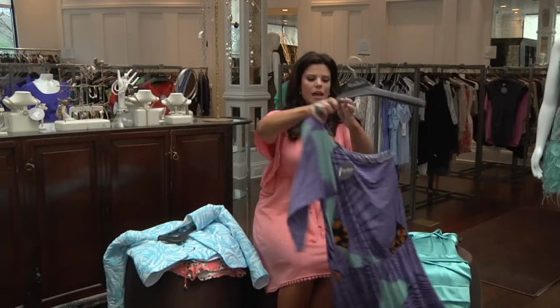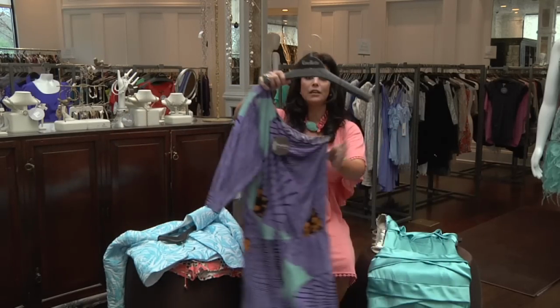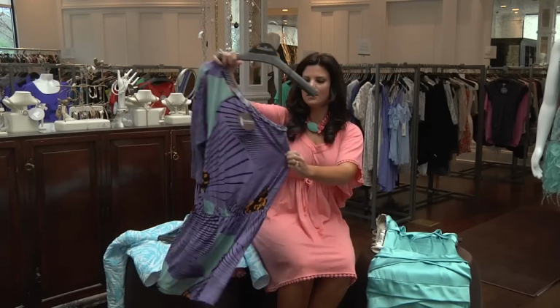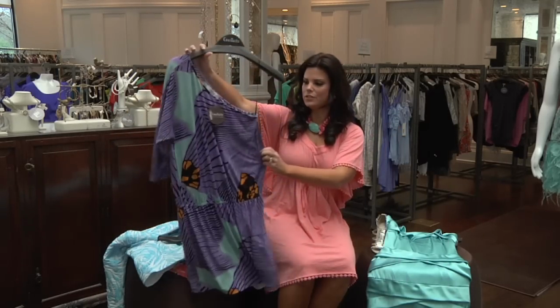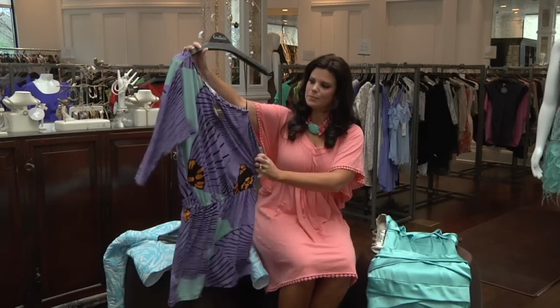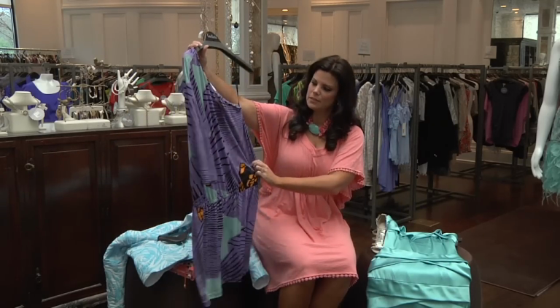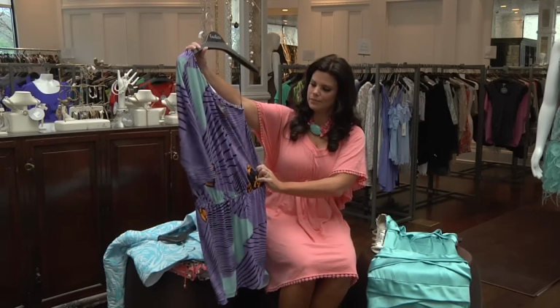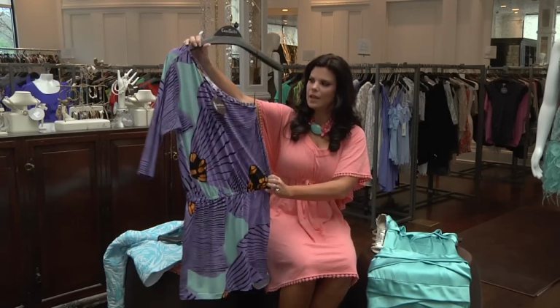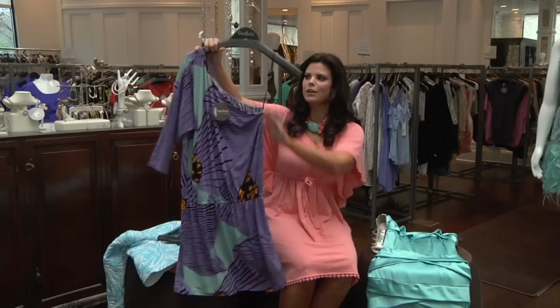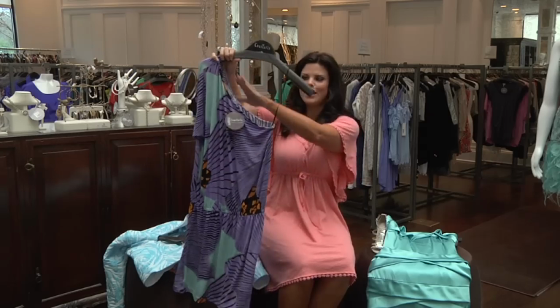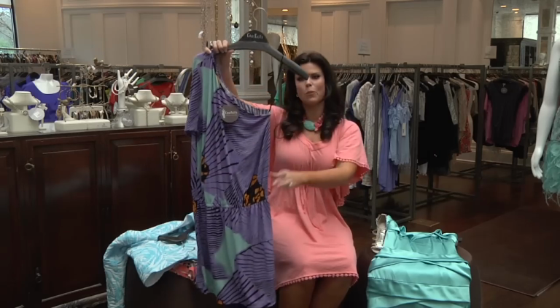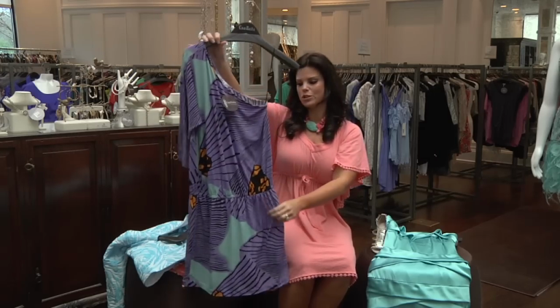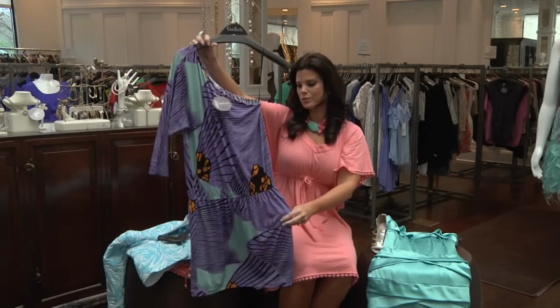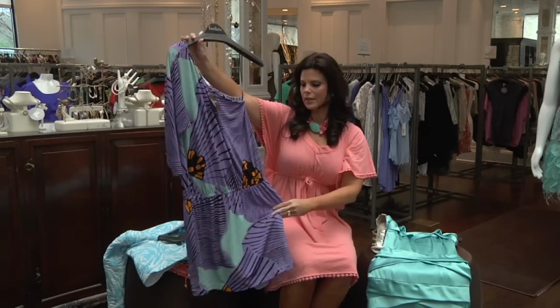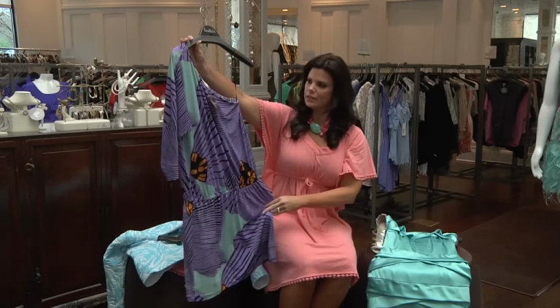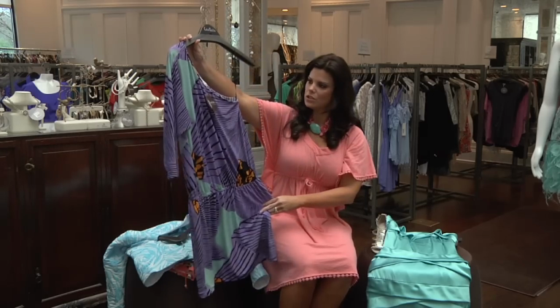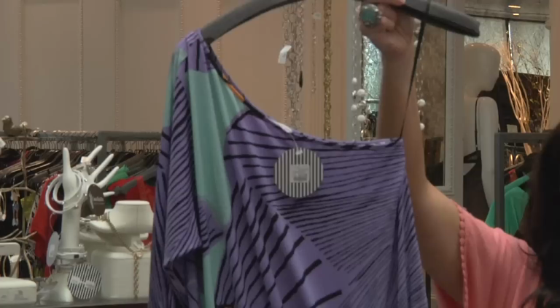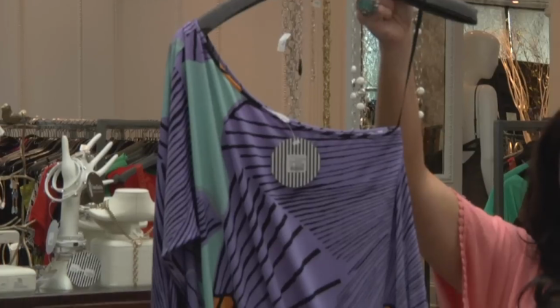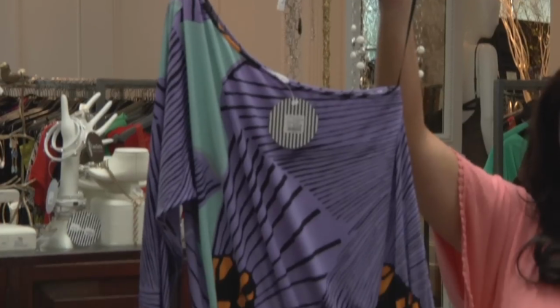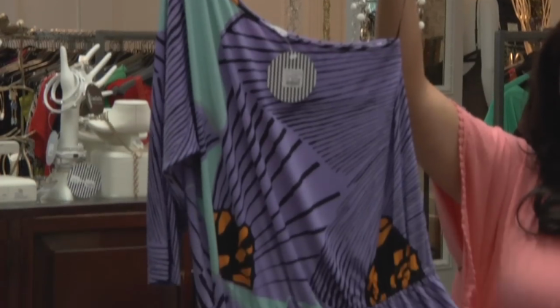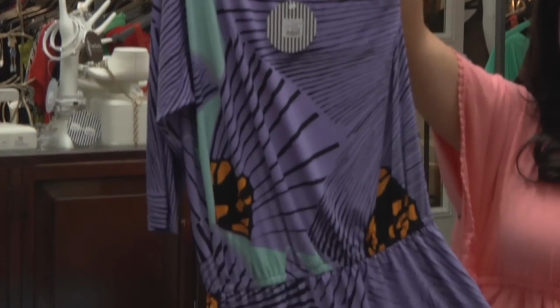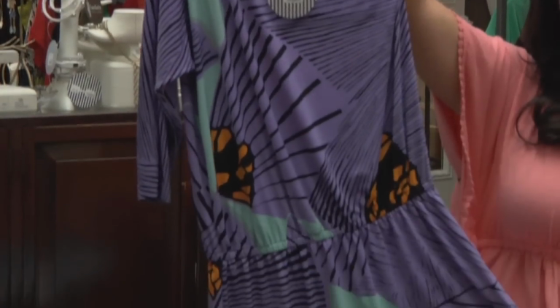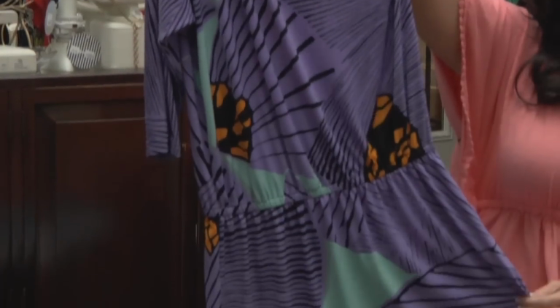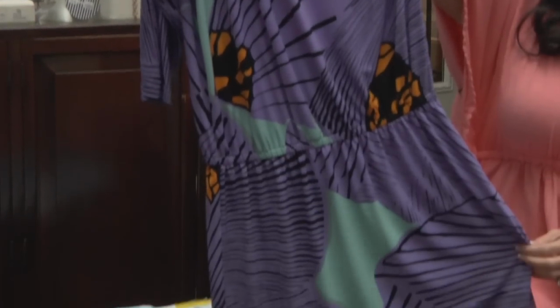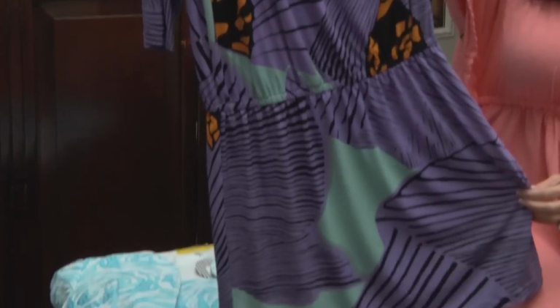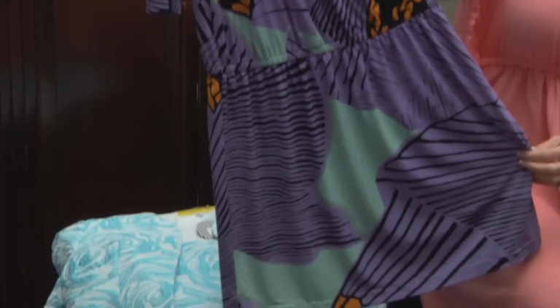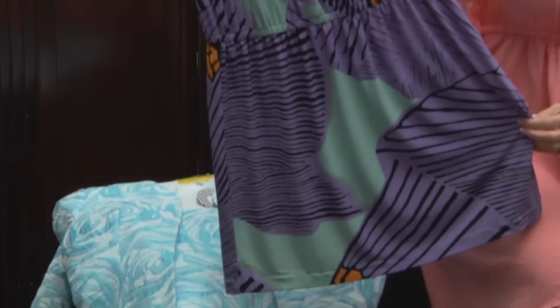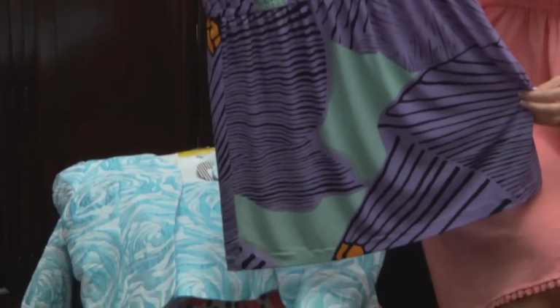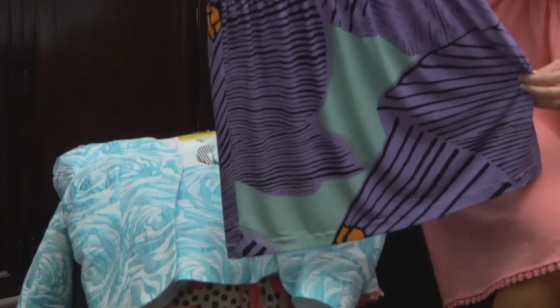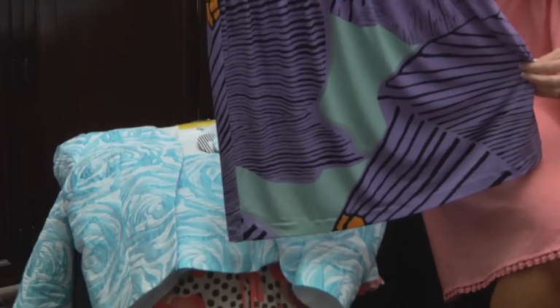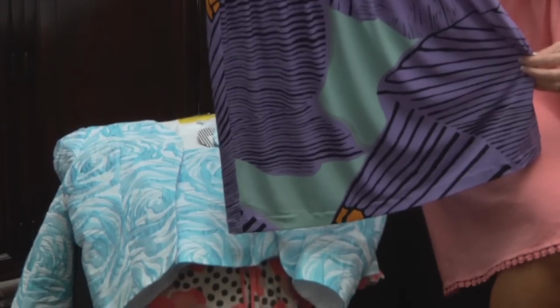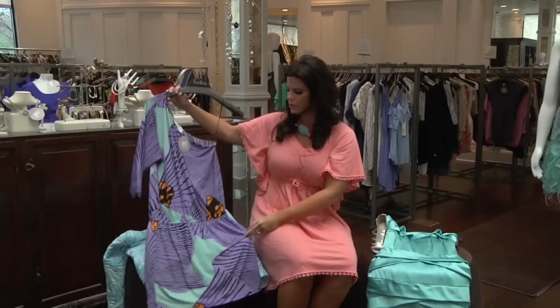I love this dress by Tibby. Love the line, the one shoulder — we're seeing that again this year. The price on this dress is $275. Great casual or dressy look.